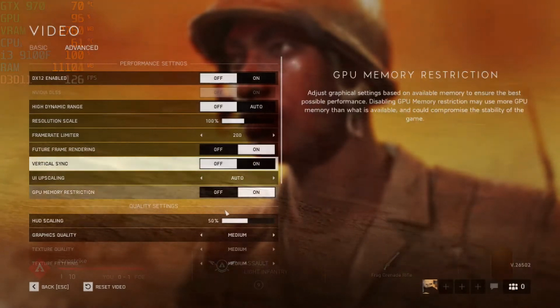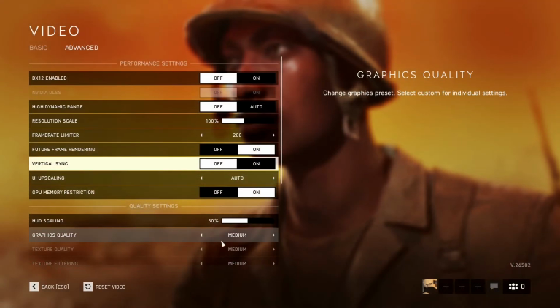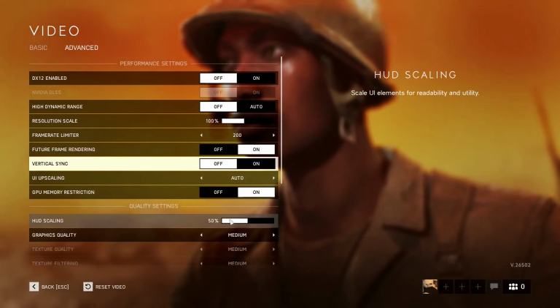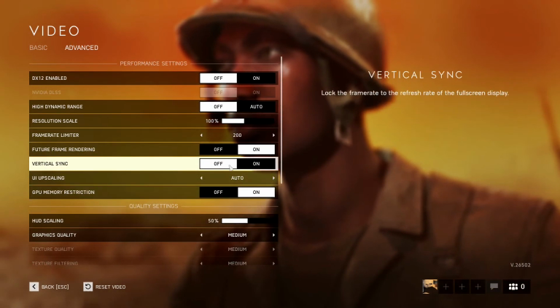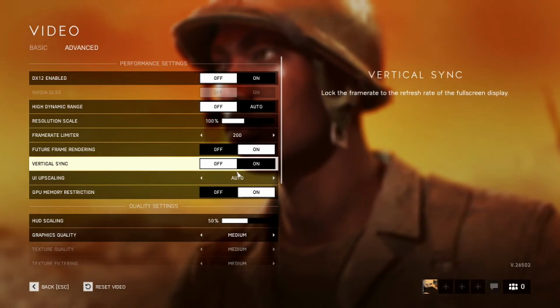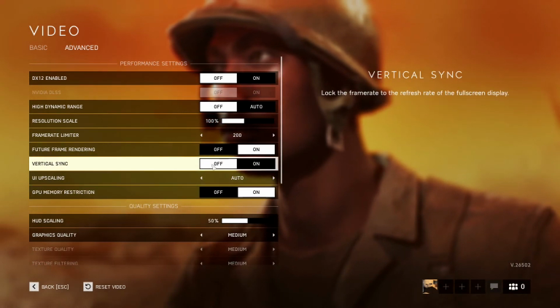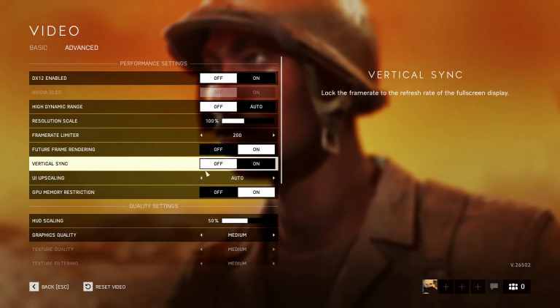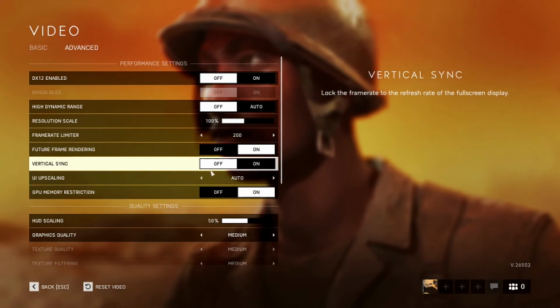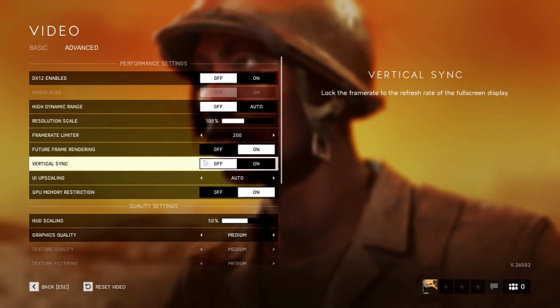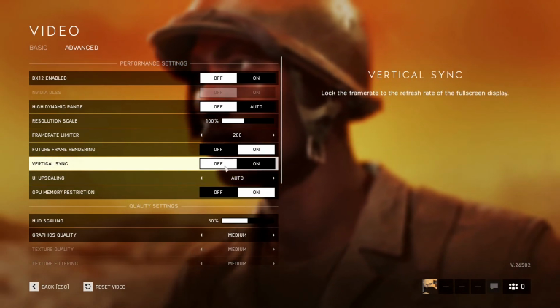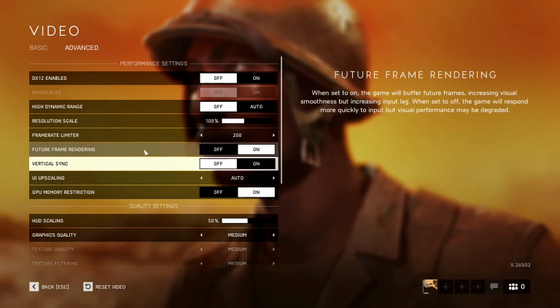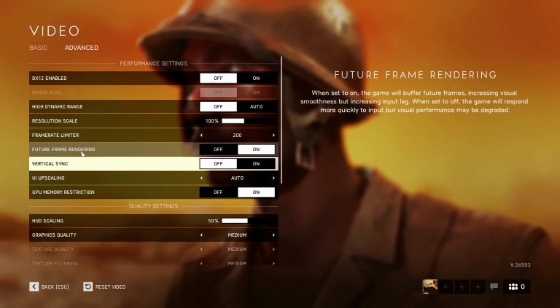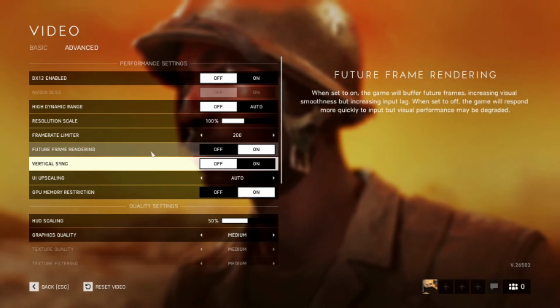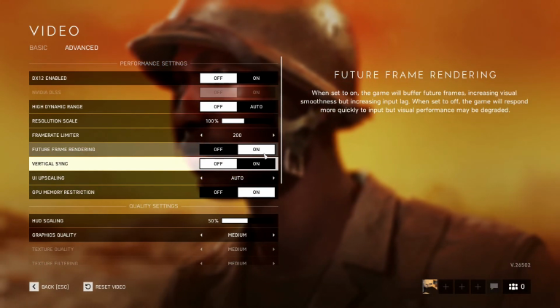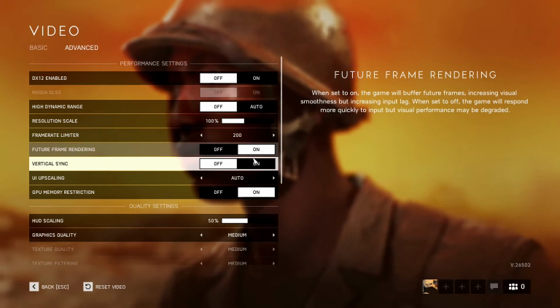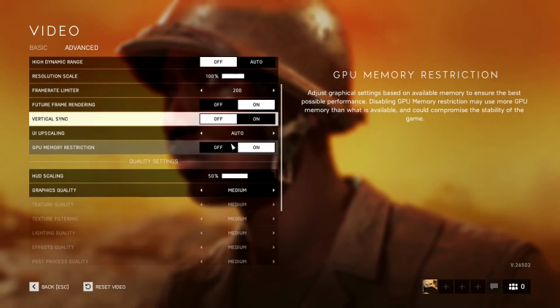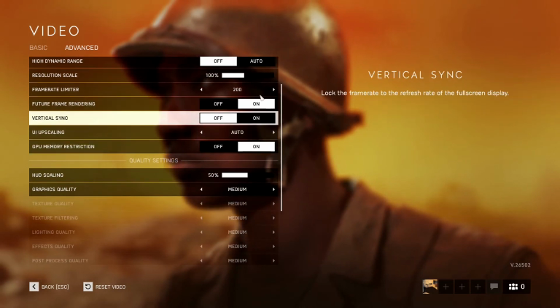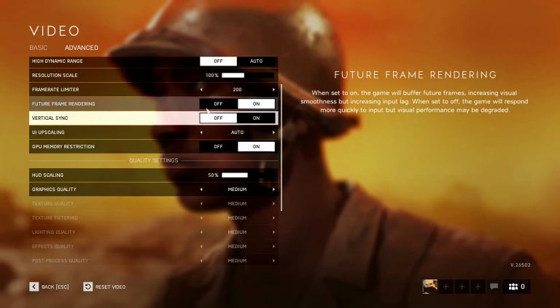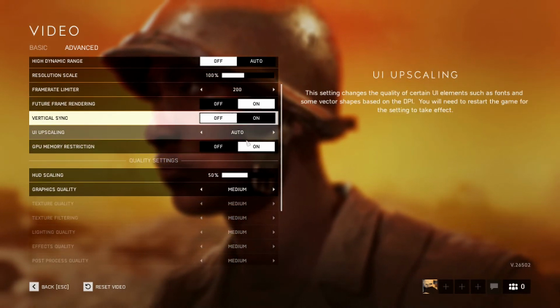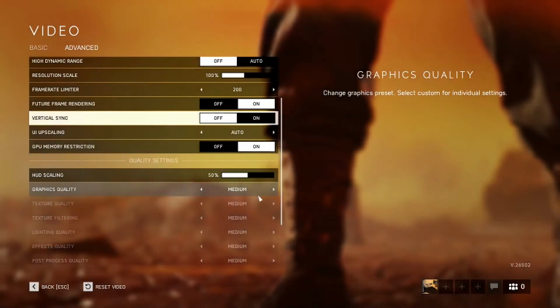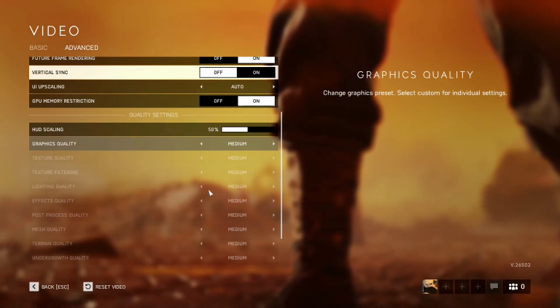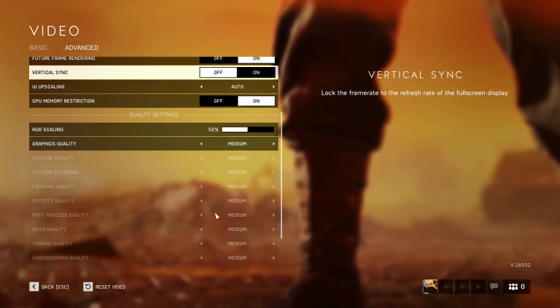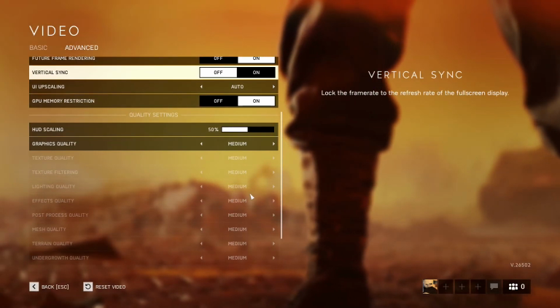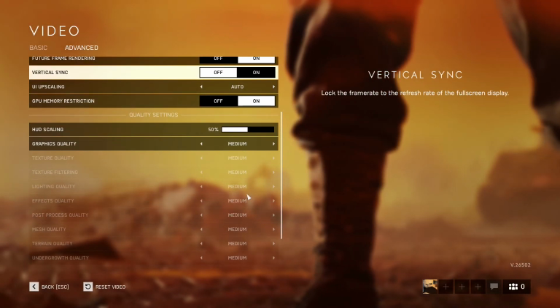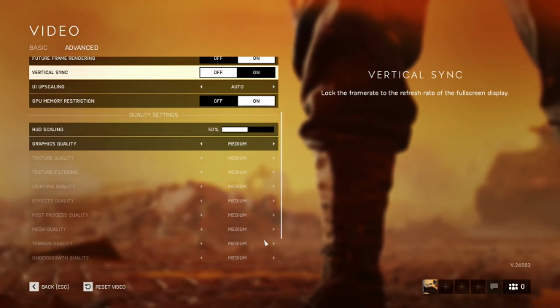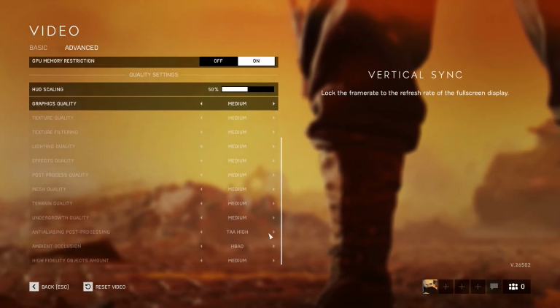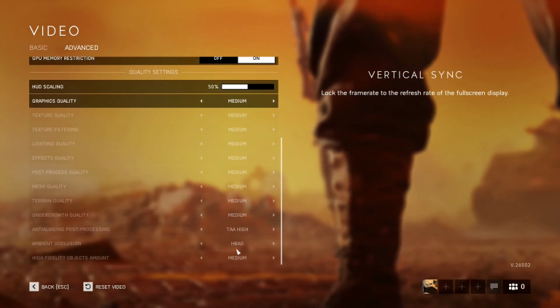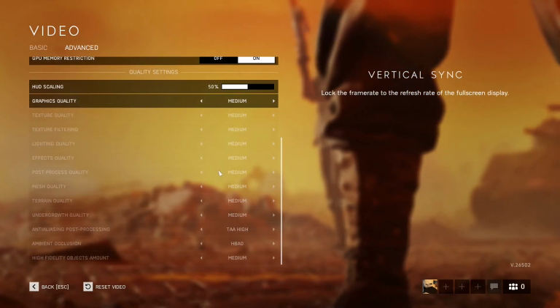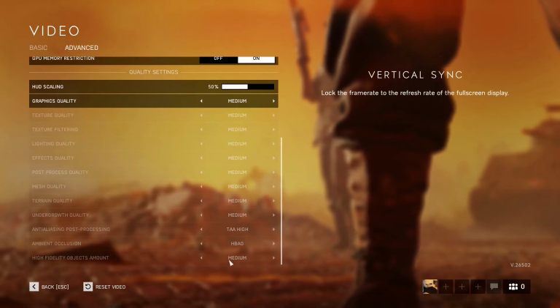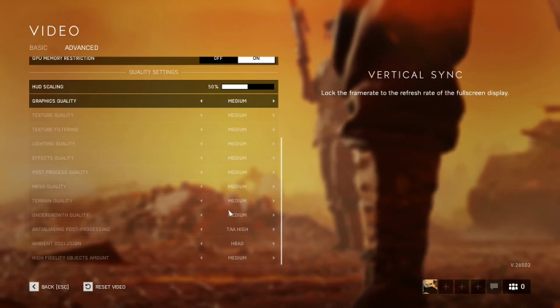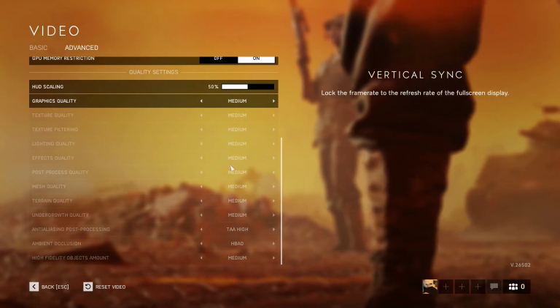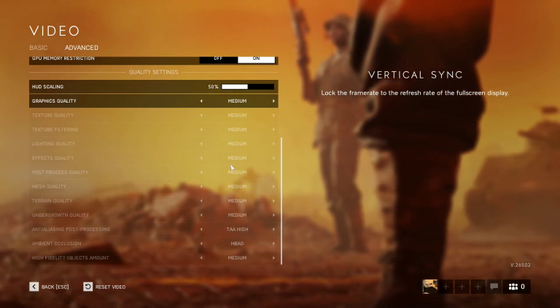Next up we have the medium settings. We have vertical sync off and future frame rendering on, as that helps your FPS a lot. Everything is set to medium, so let's get right into it.